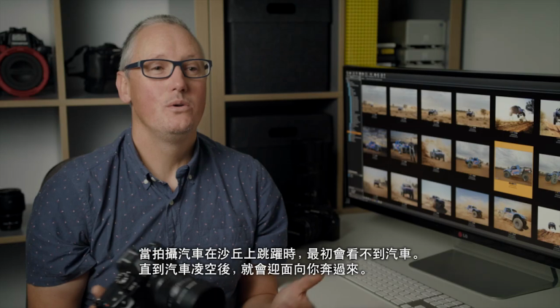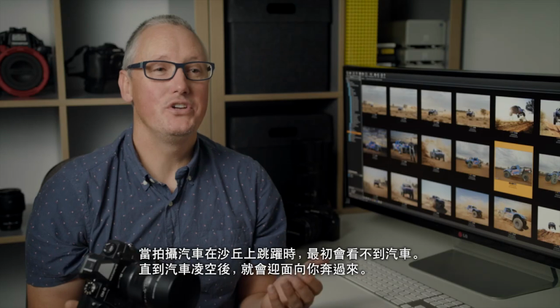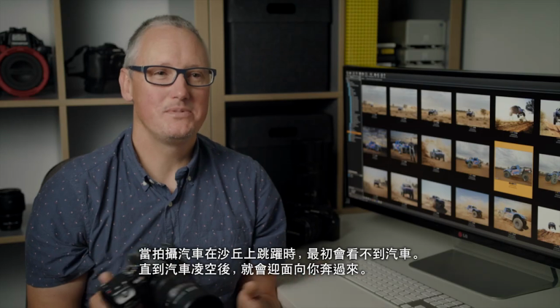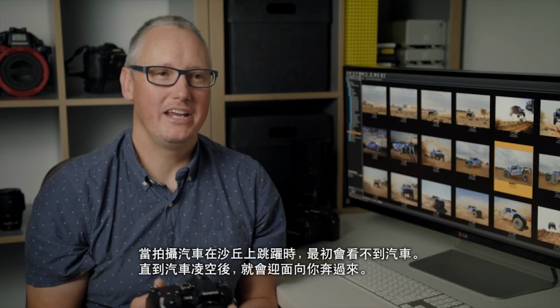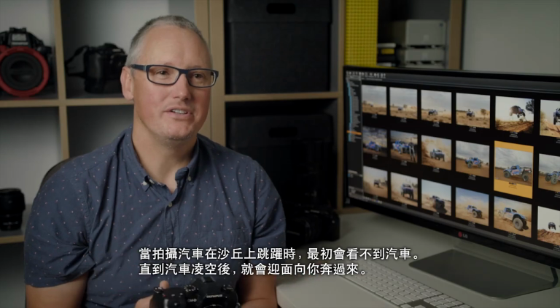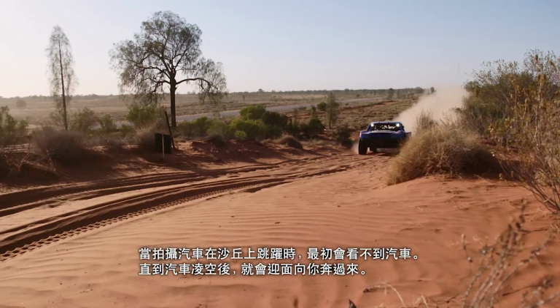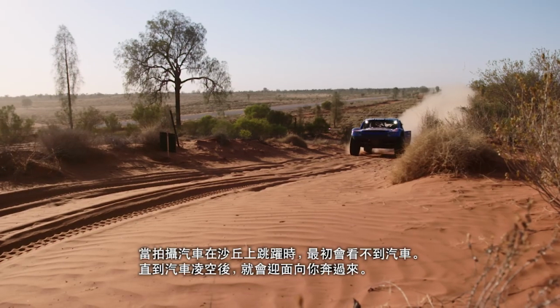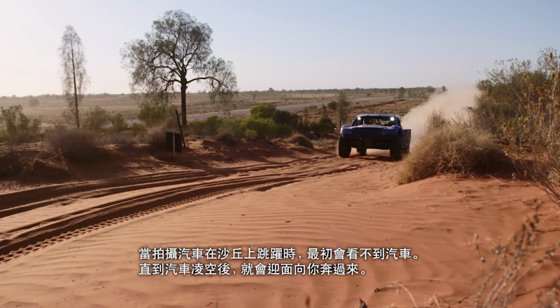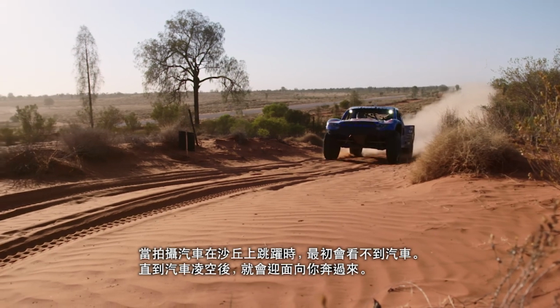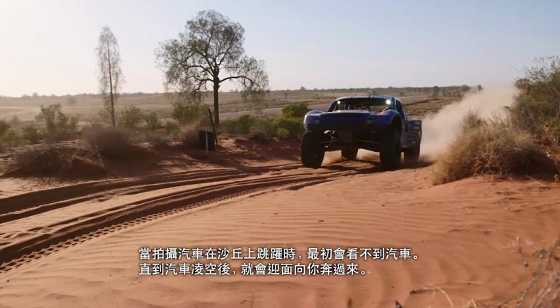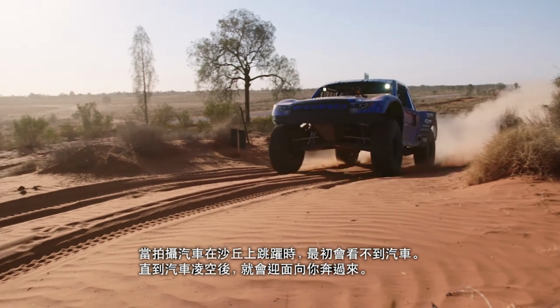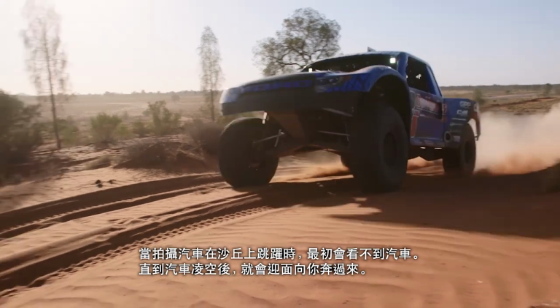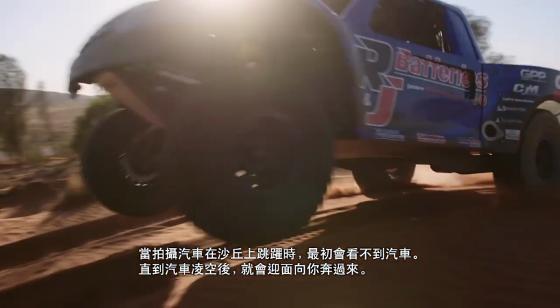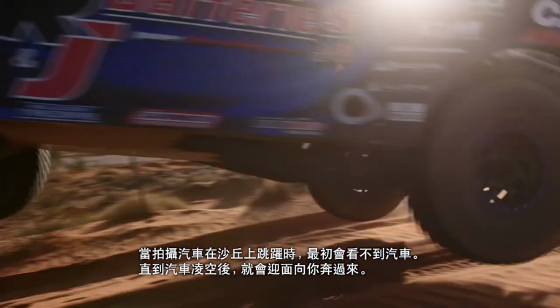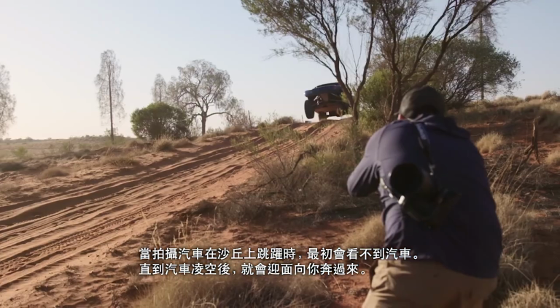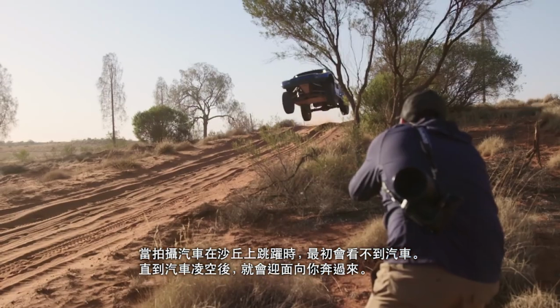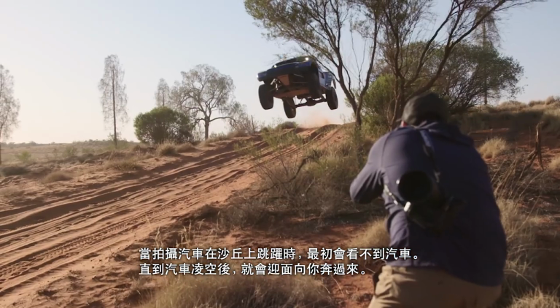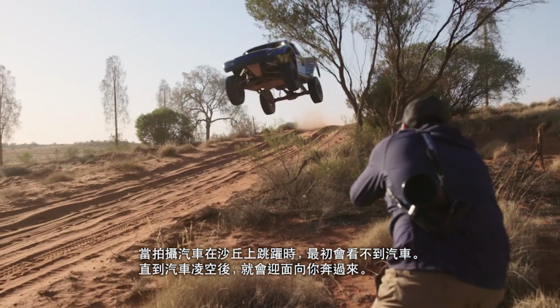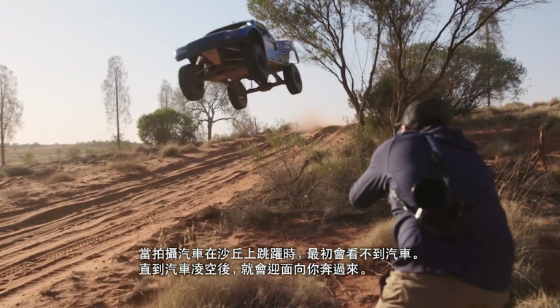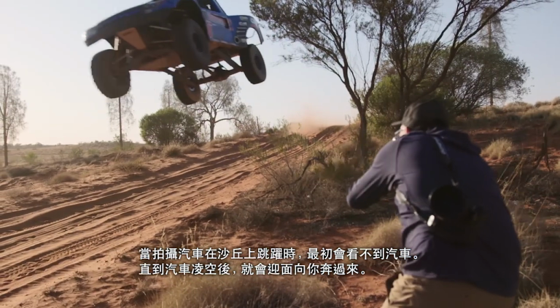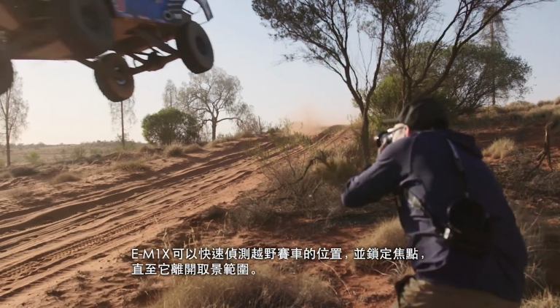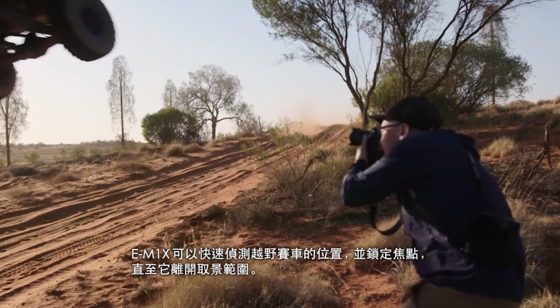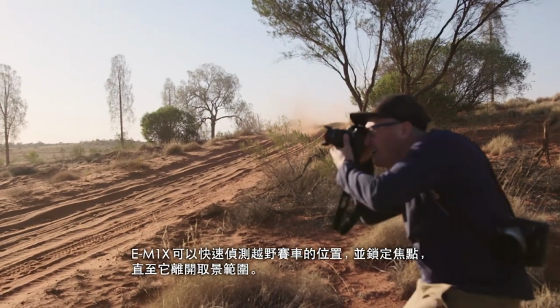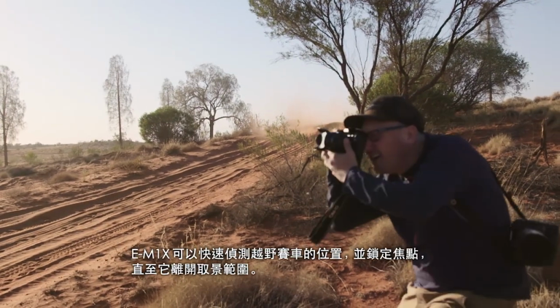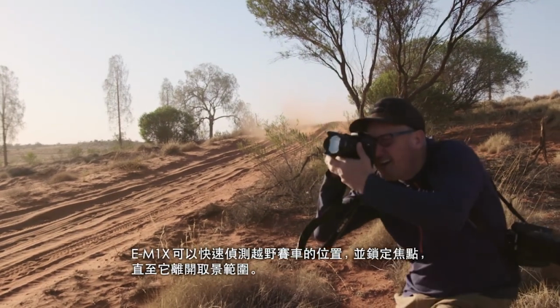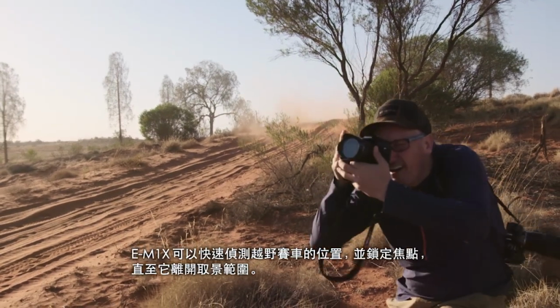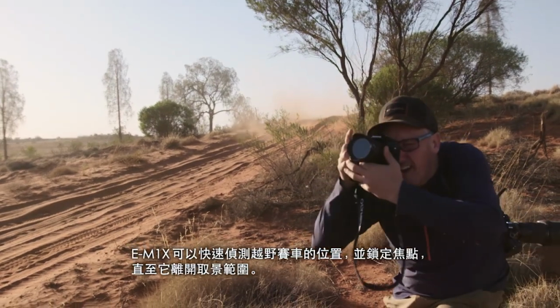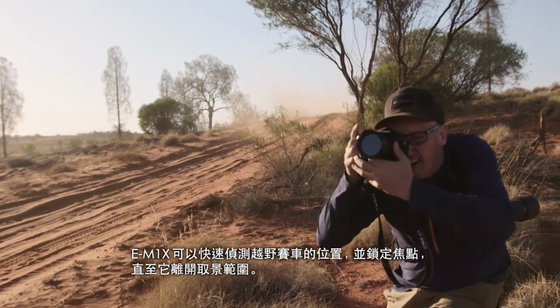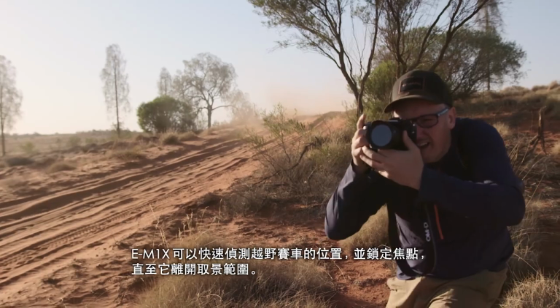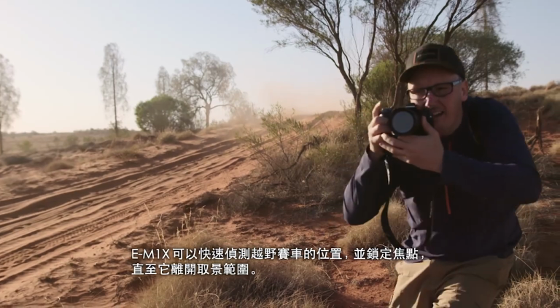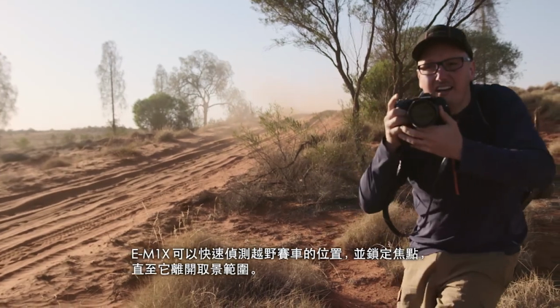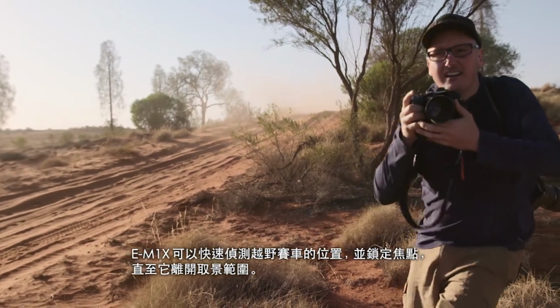When shooting jumps and sand dunes, you don't get to see the truck until it's airborne and coming straight at you. The E-M1X acquires the truck quickly and holds focus until it's left the frame.